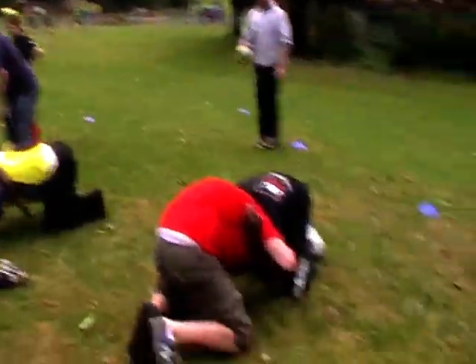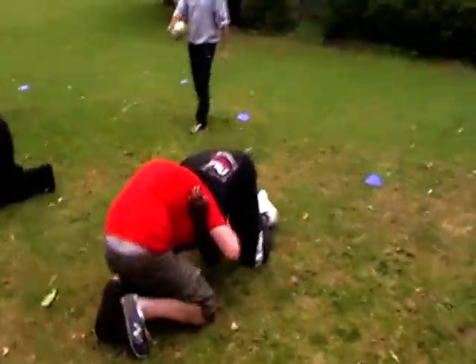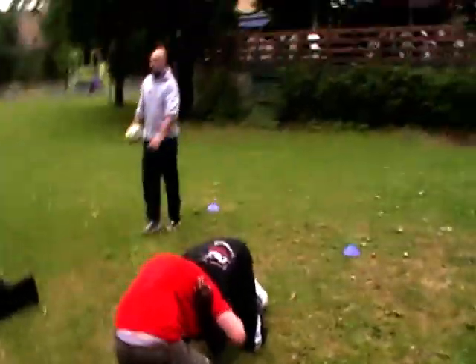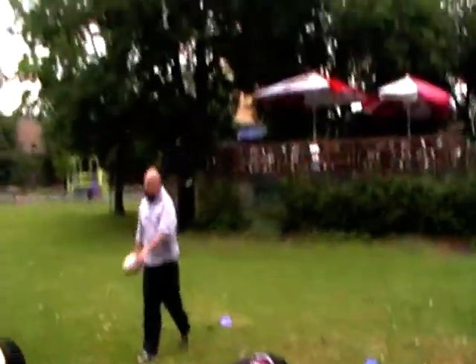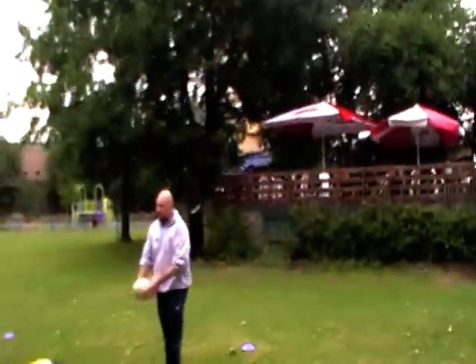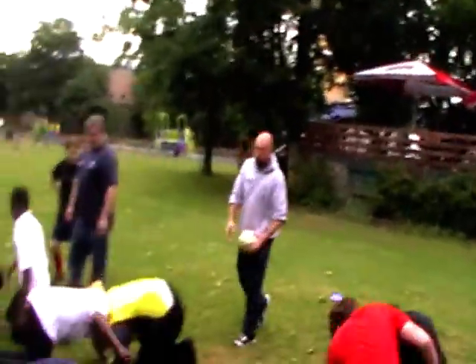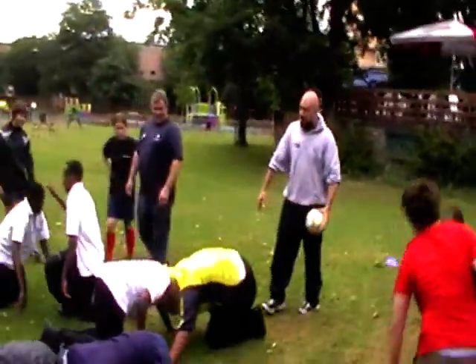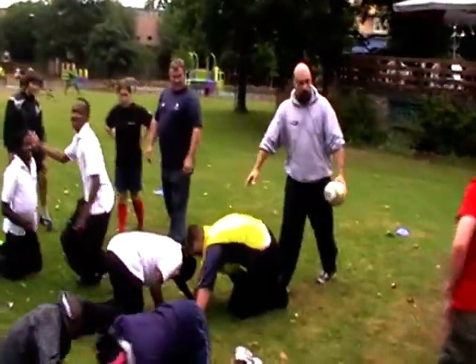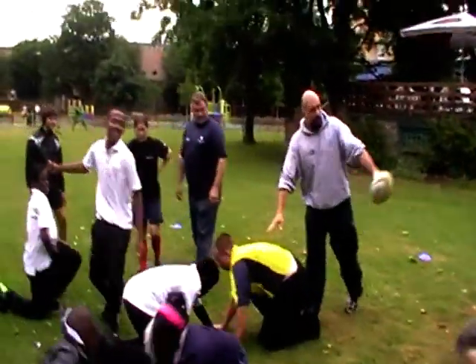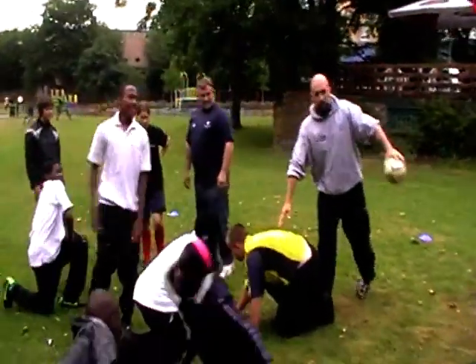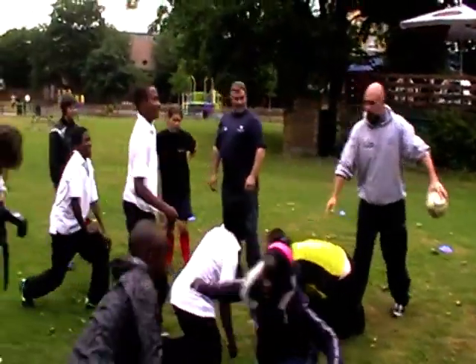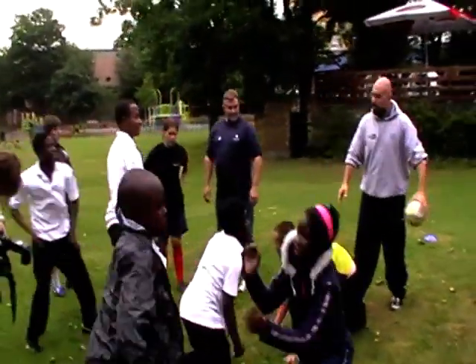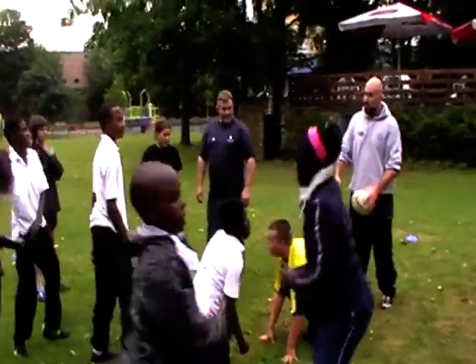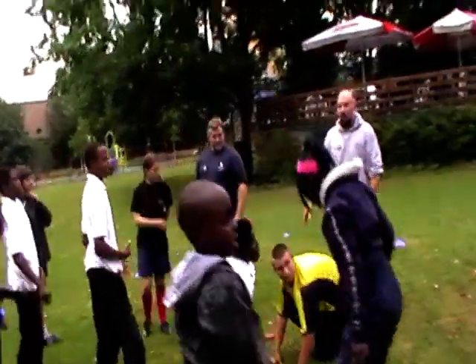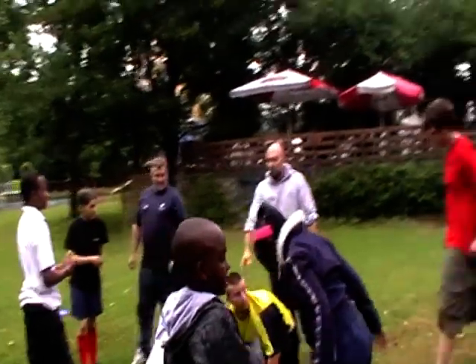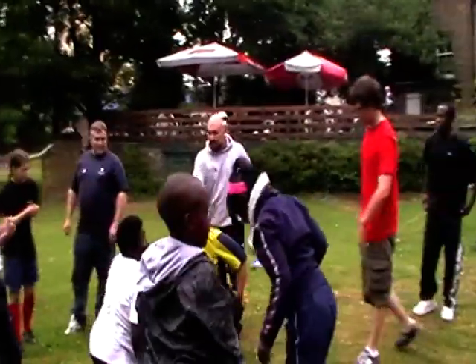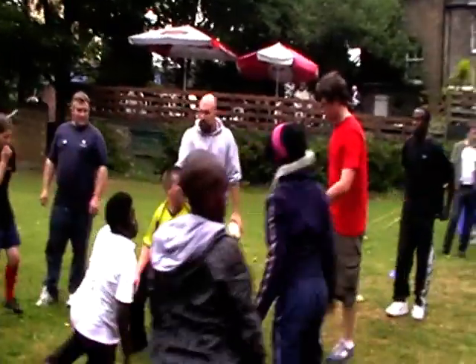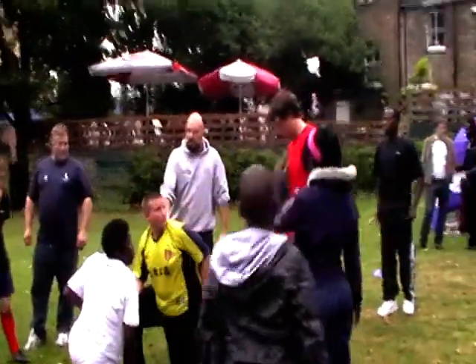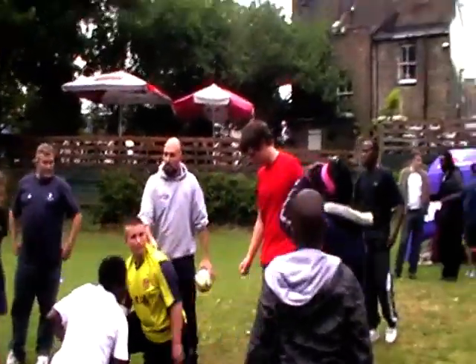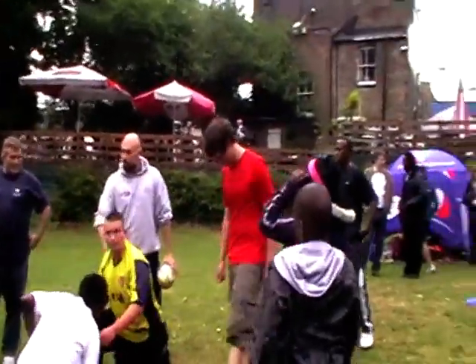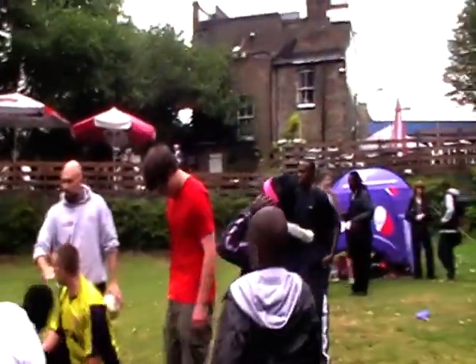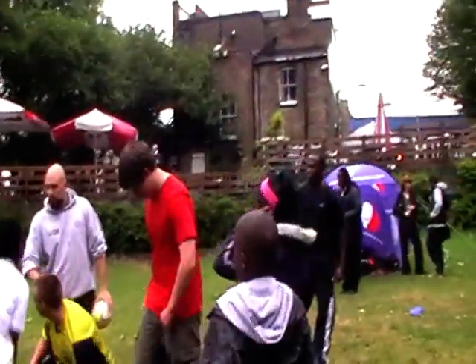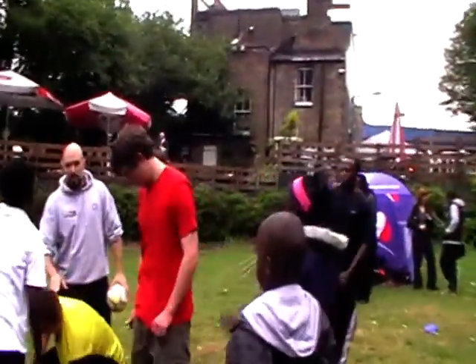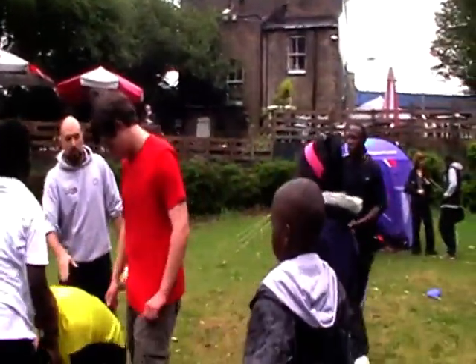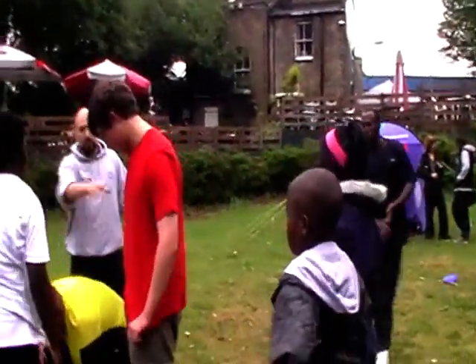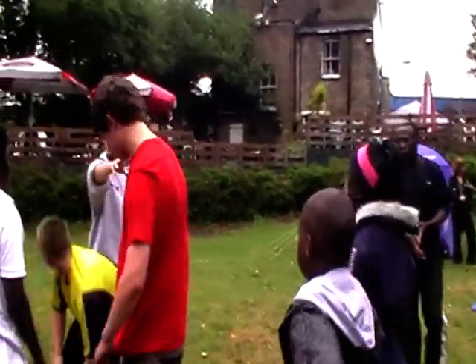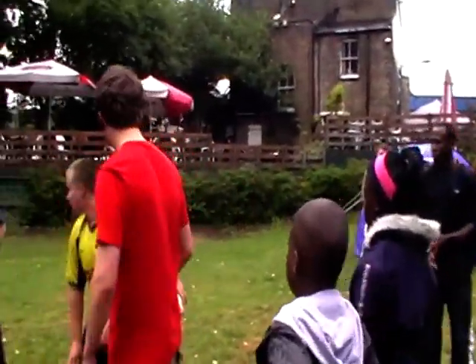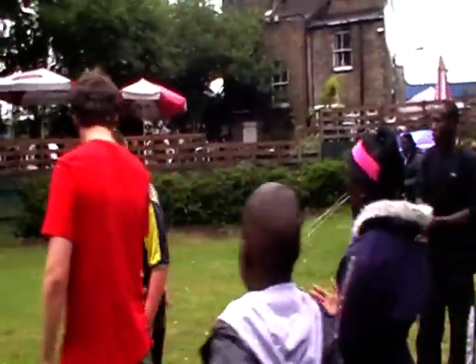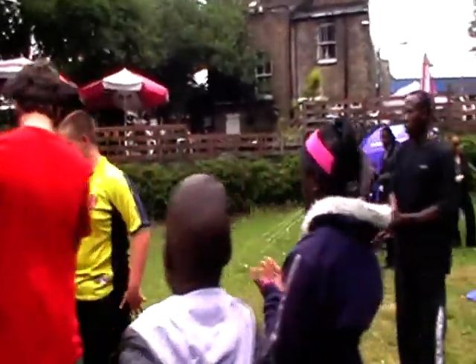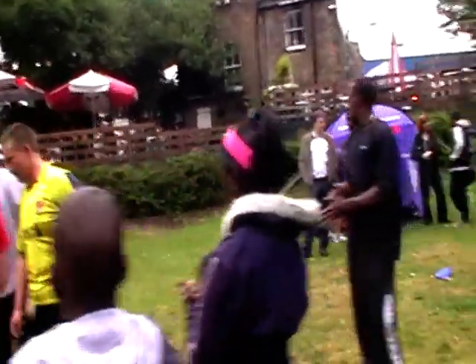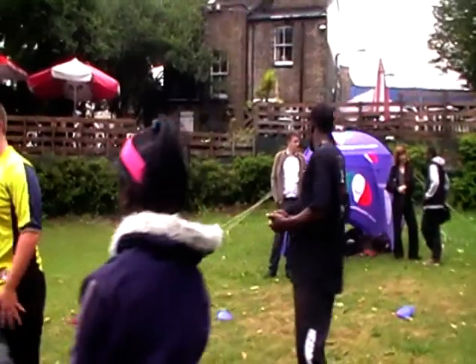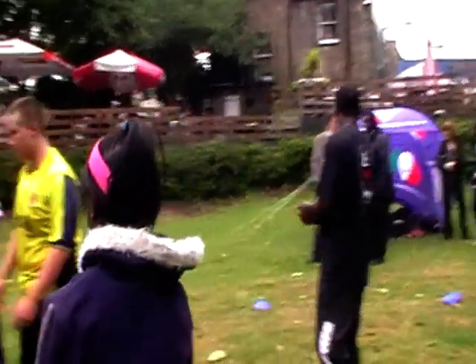Okay, brilliant. Guys, let me get a sec. Charlie, if you could come give the demonstration. Right, when we're in that position, guys, you want to try and make sure our bodies are as strong as possible. Charlie, get on your hands and knees.